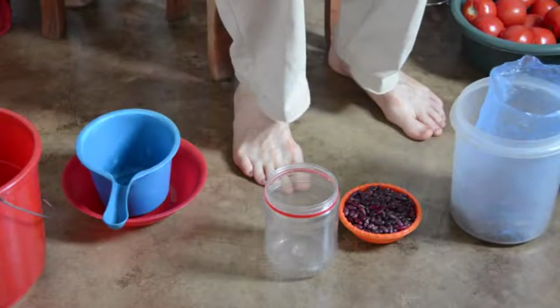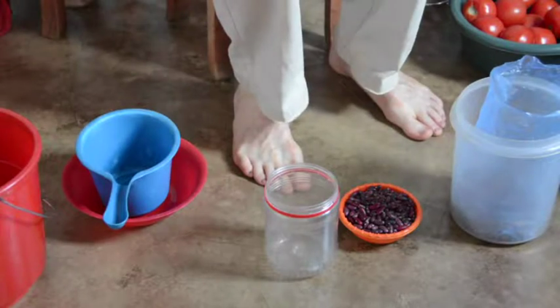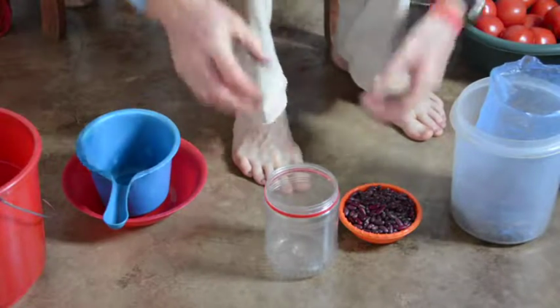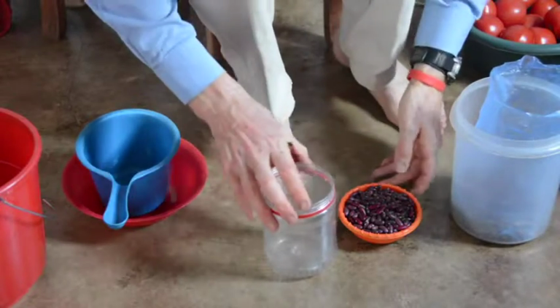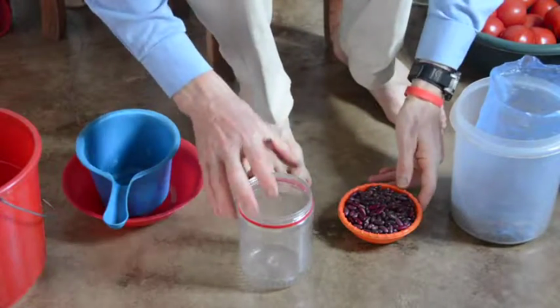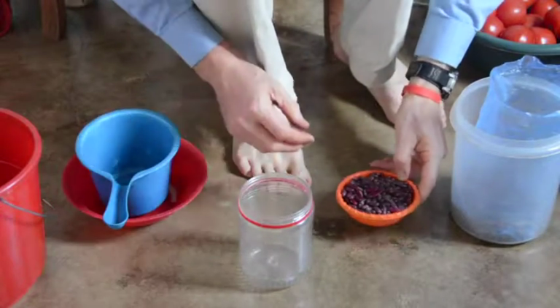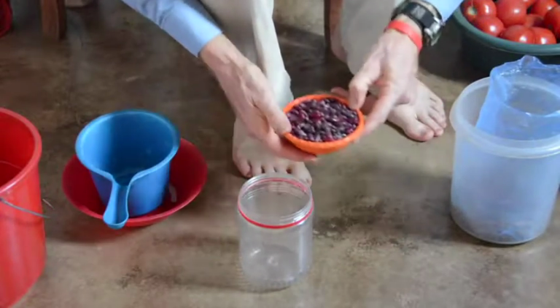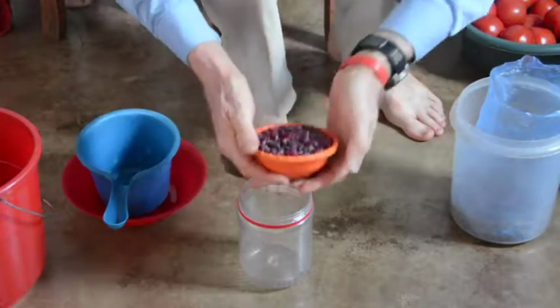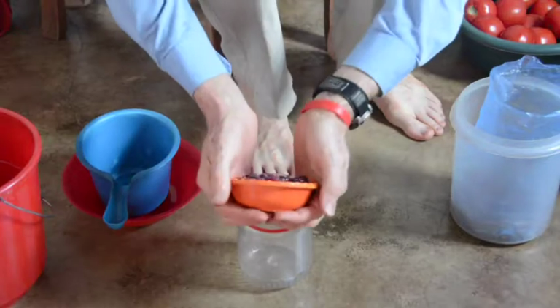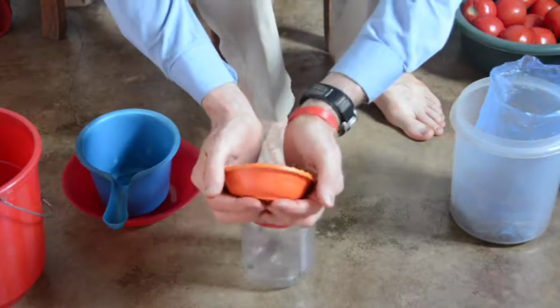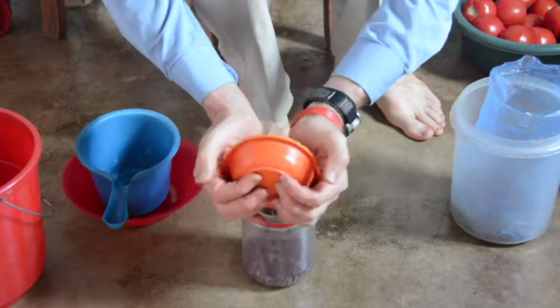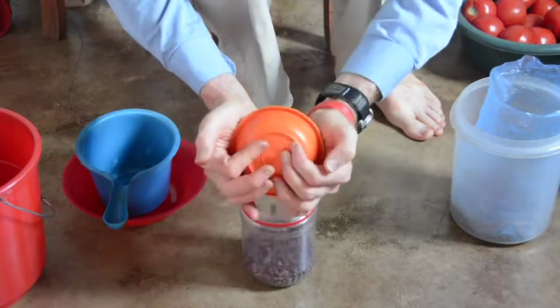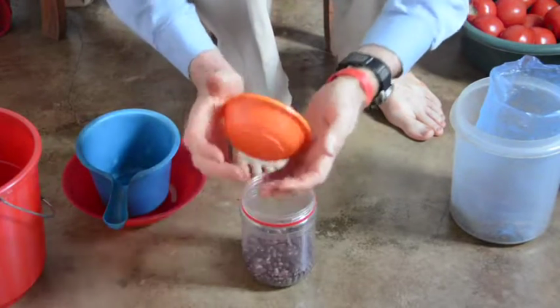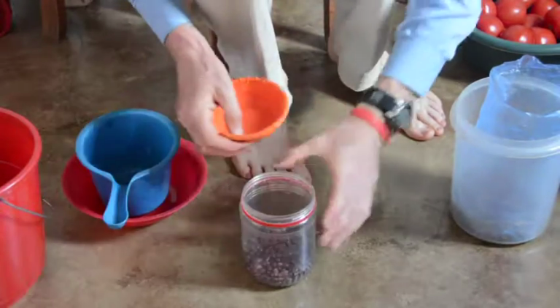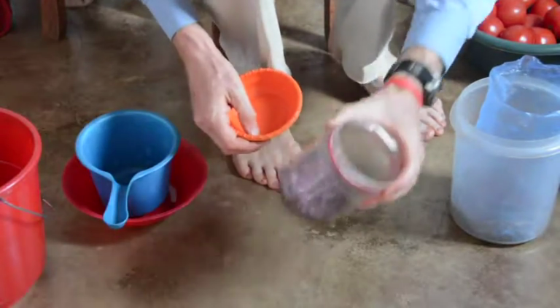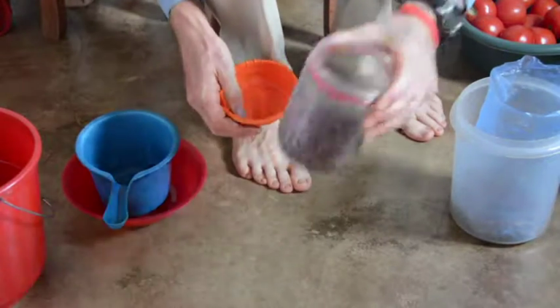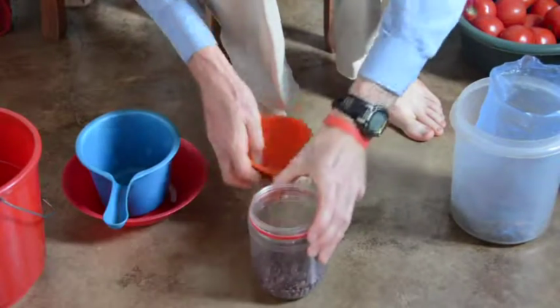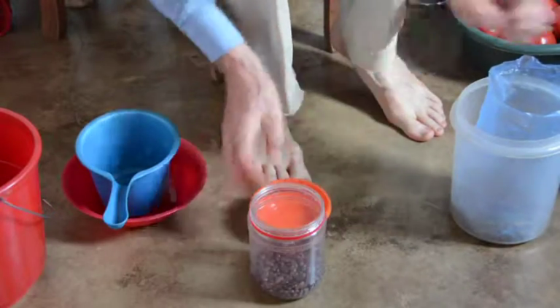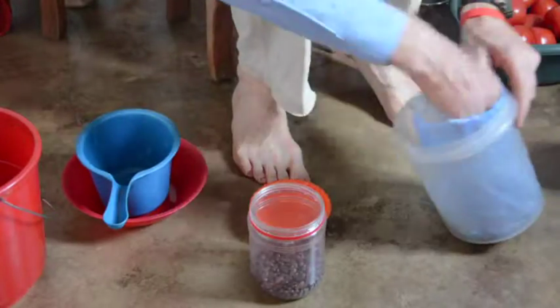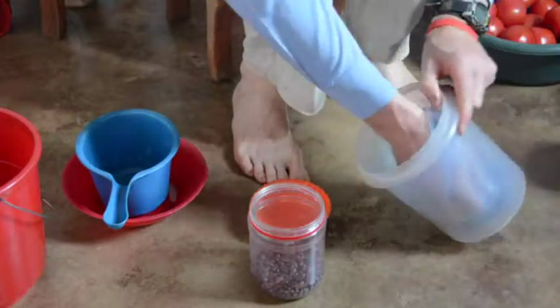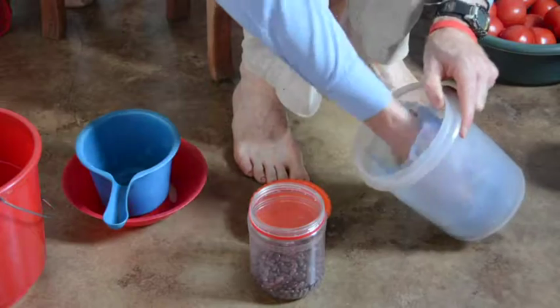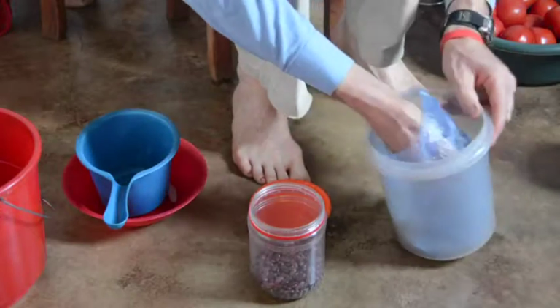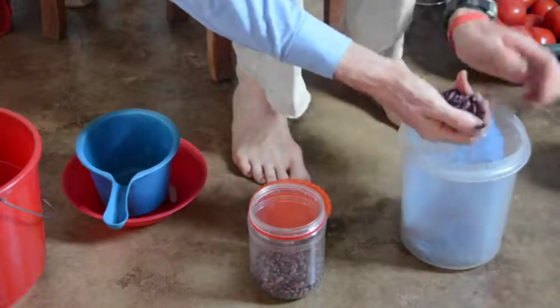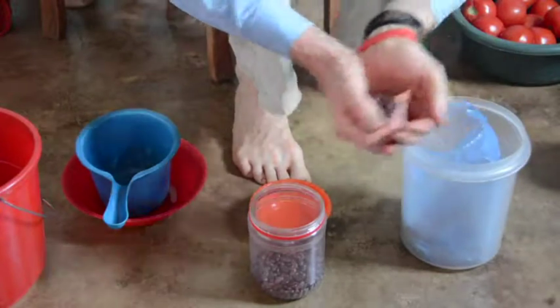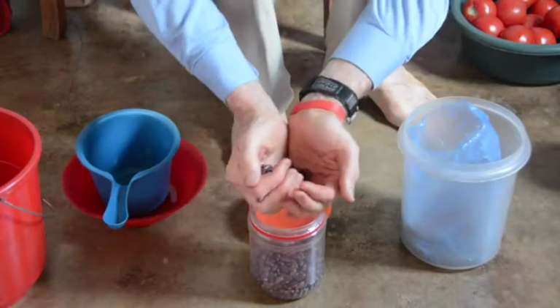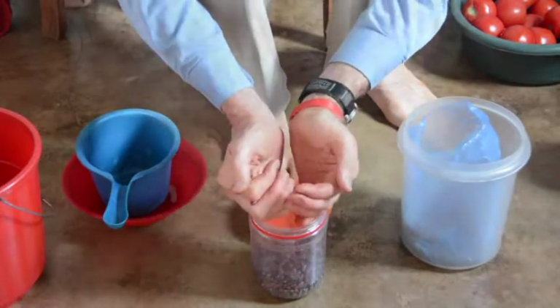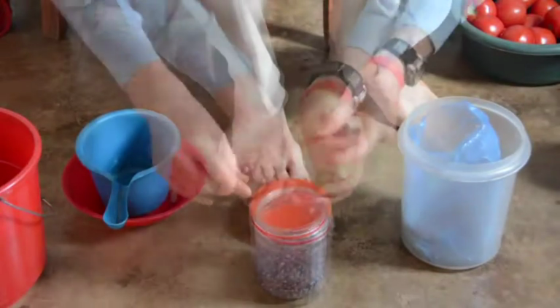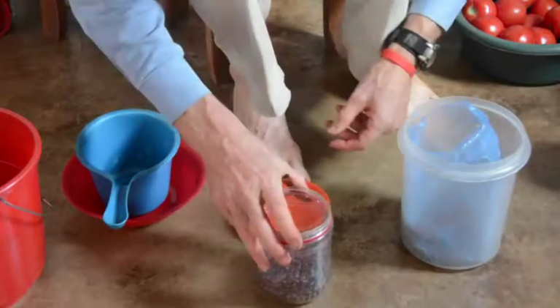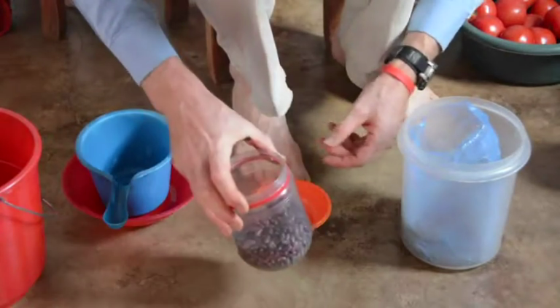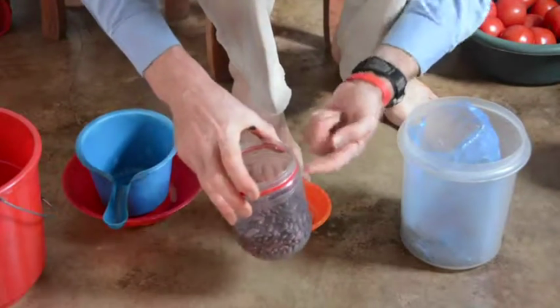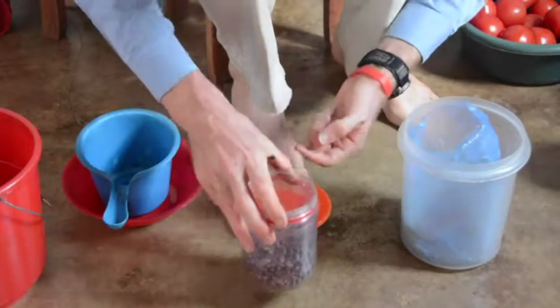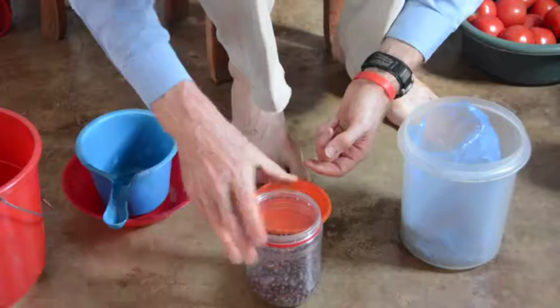The first step to making chili with beans is to soak the beans. I'm going to use about a cup and a half of beans. When they're soaked, they'll fill the container.